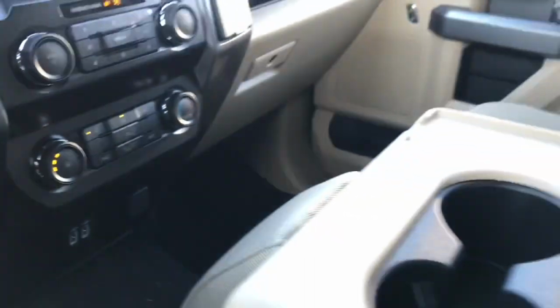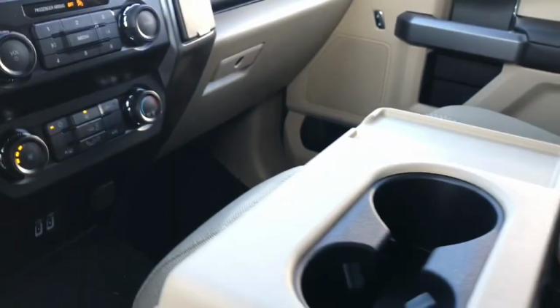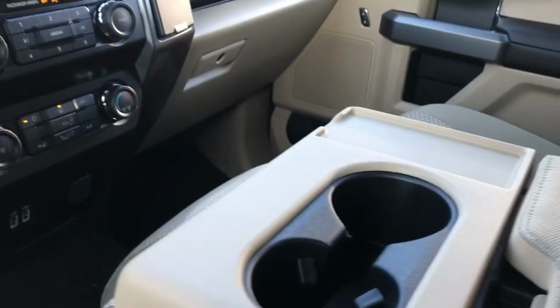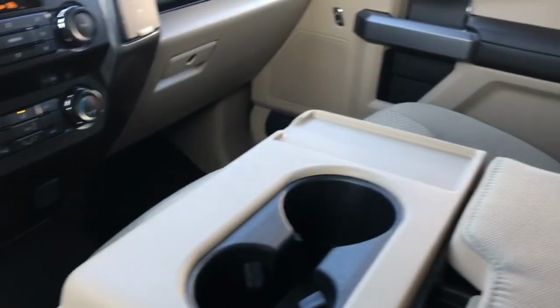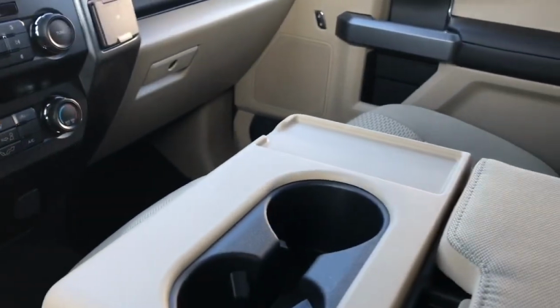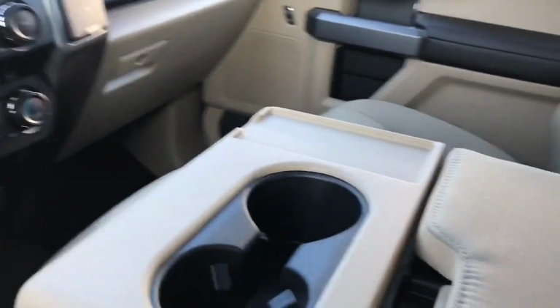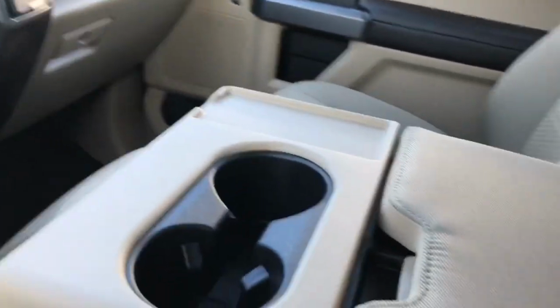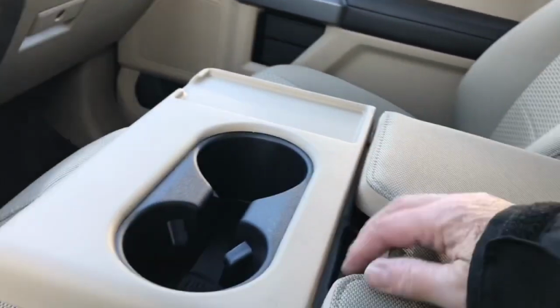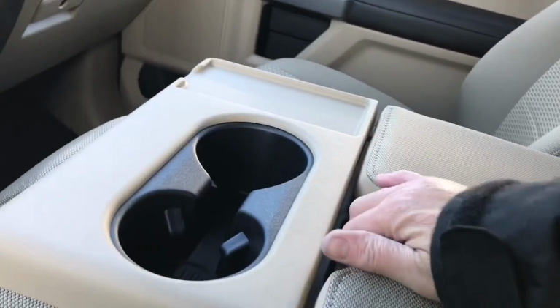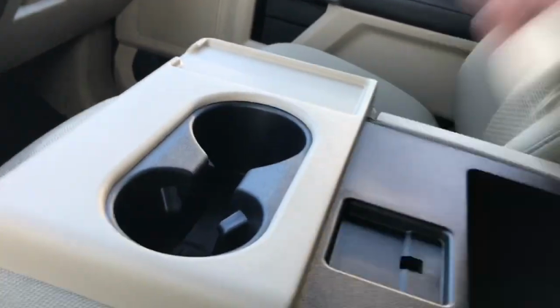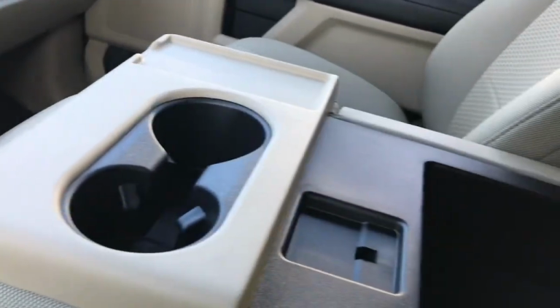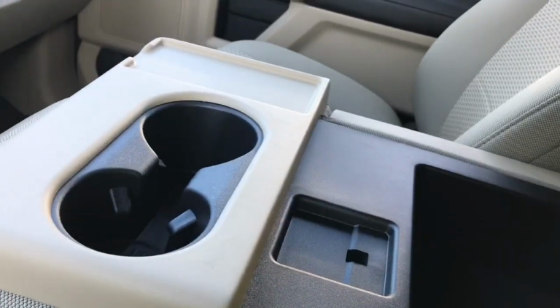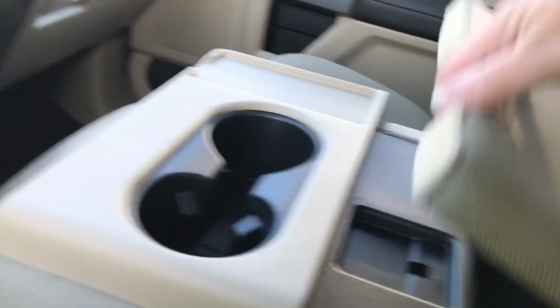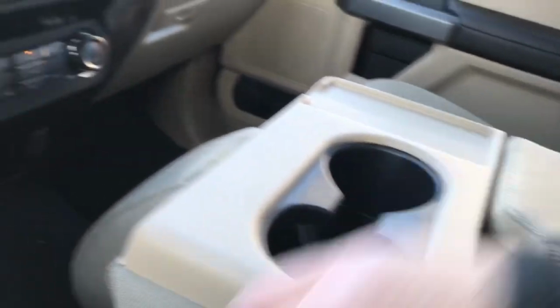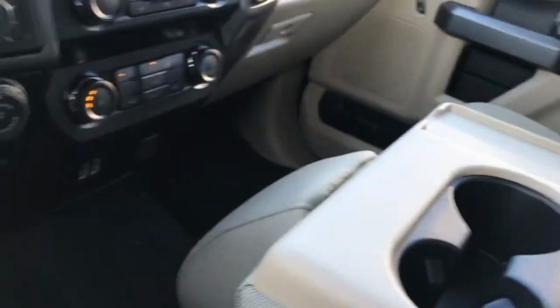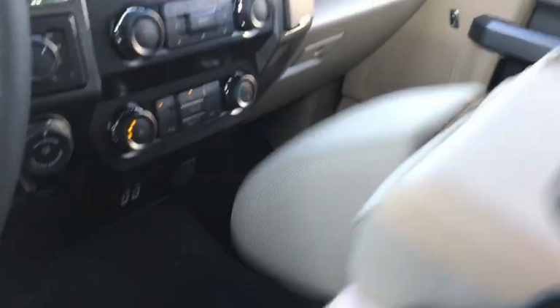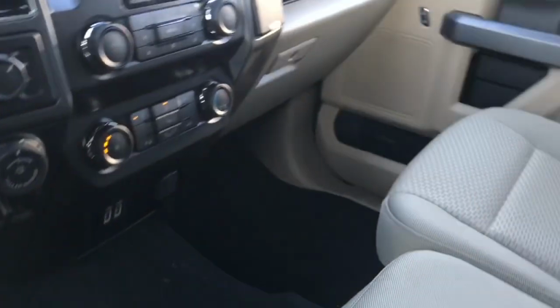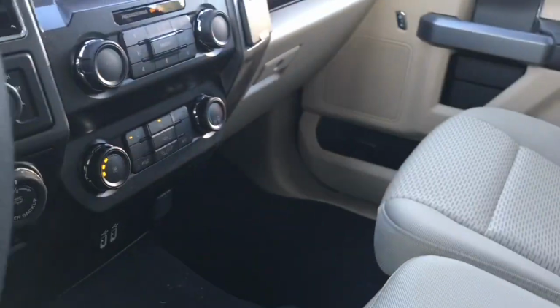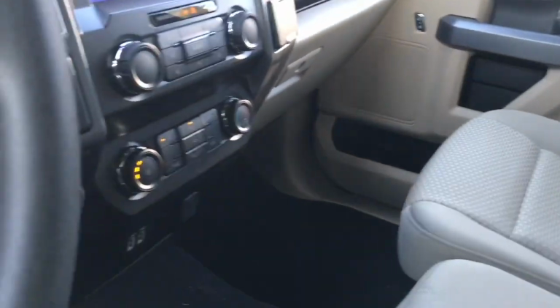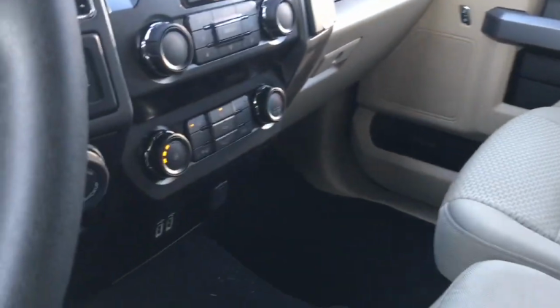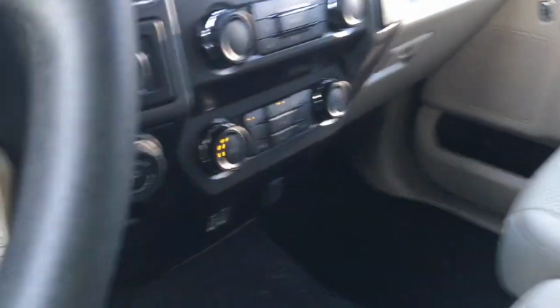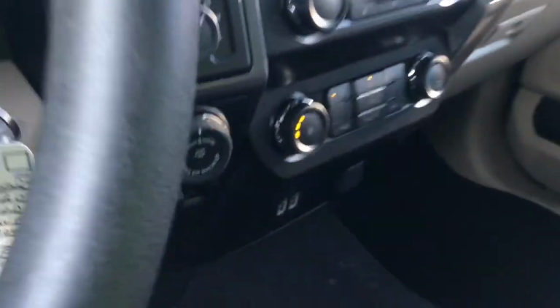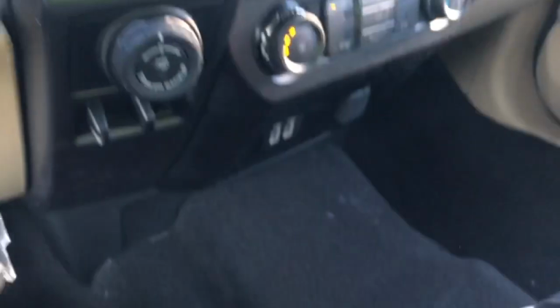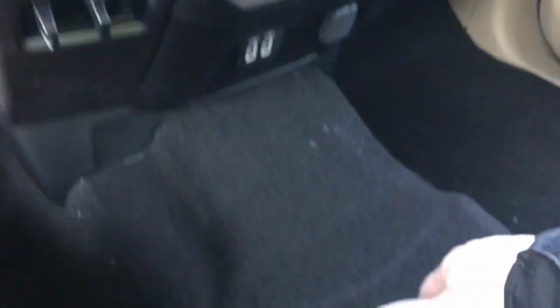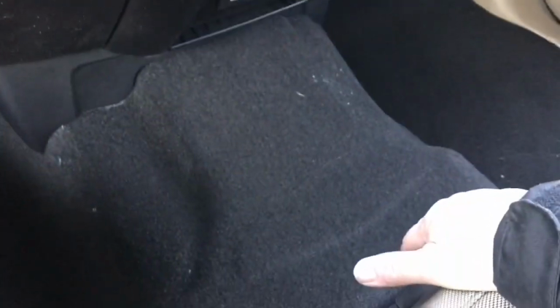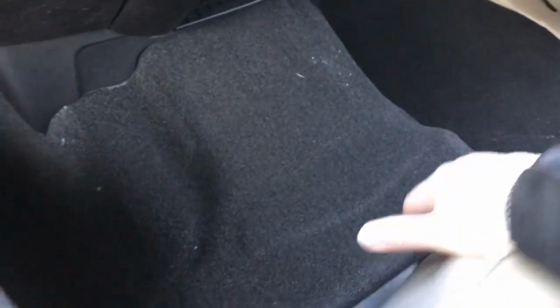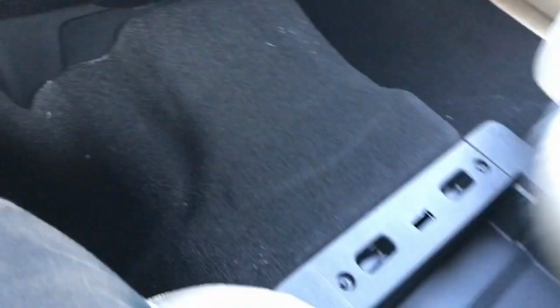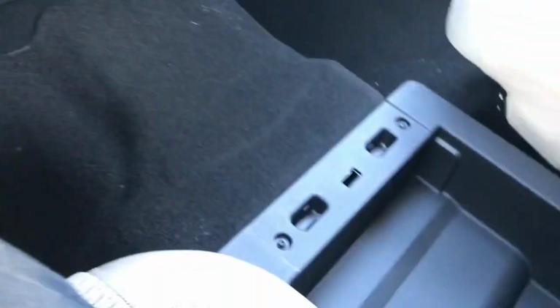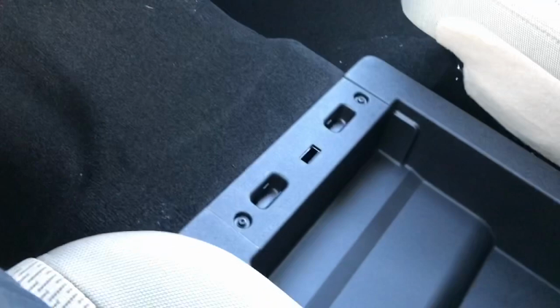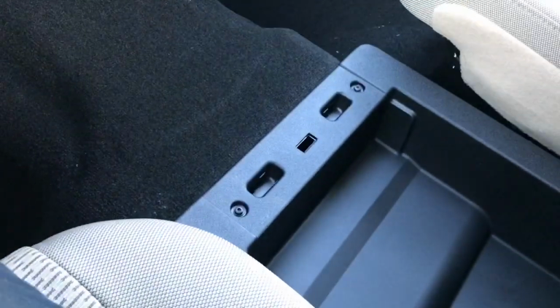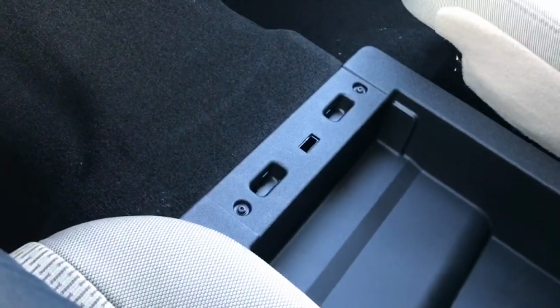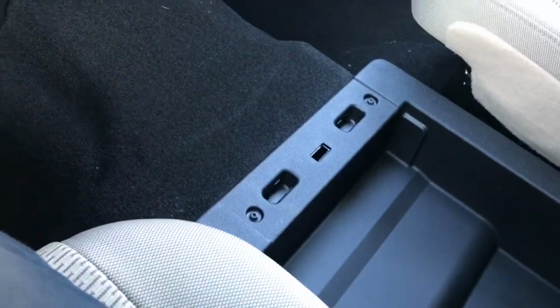In the center there are a couple of cup holders, an armrest that opens up for storage, and then you can flip this up for another seating position that has a seat belt — just unclip it underneath and you now have more storage down there.